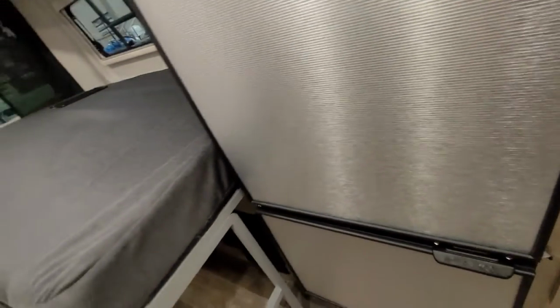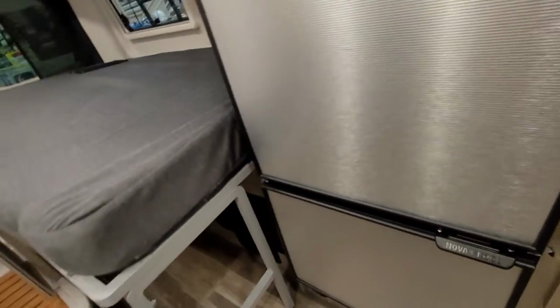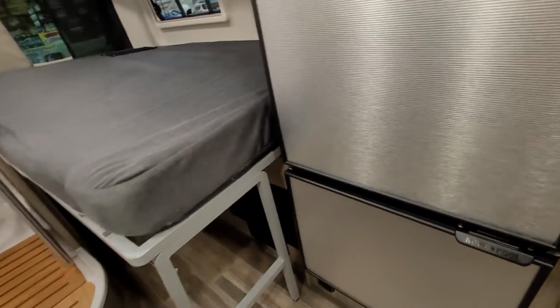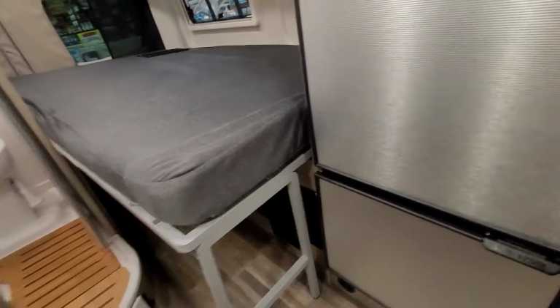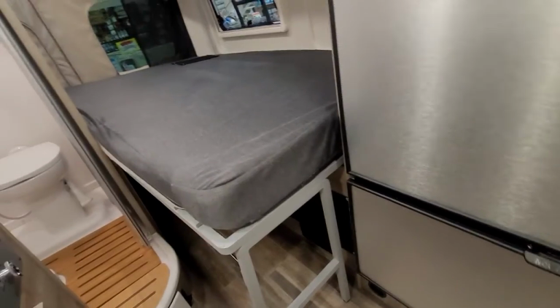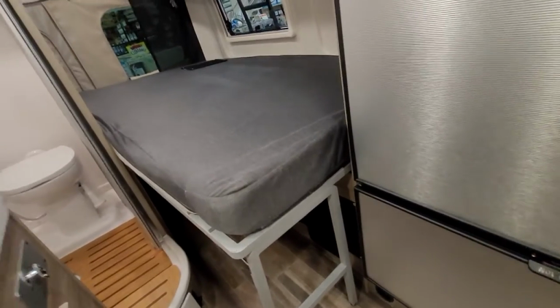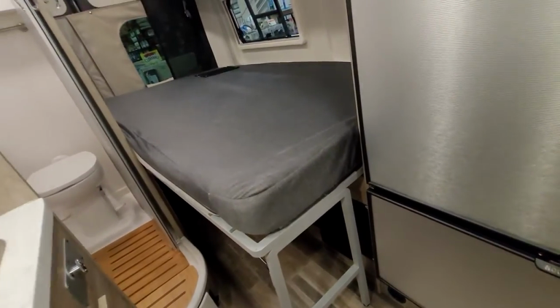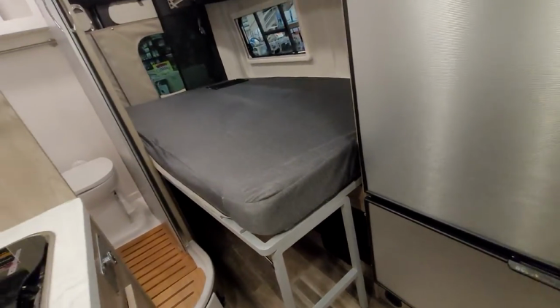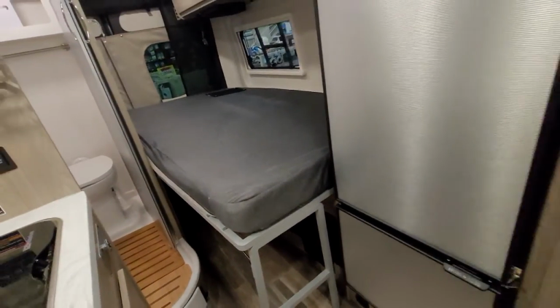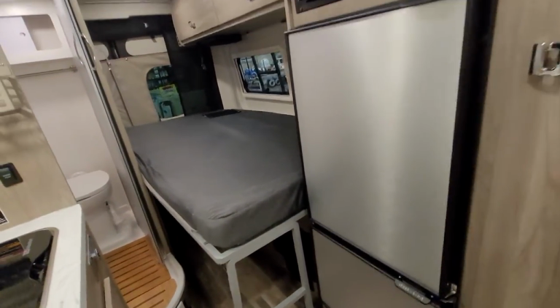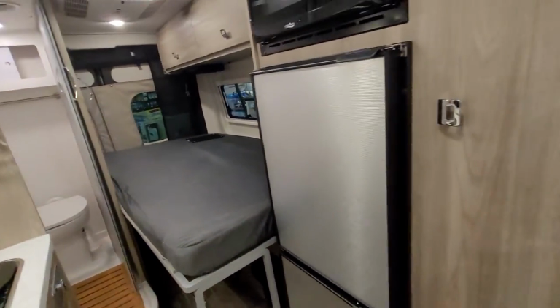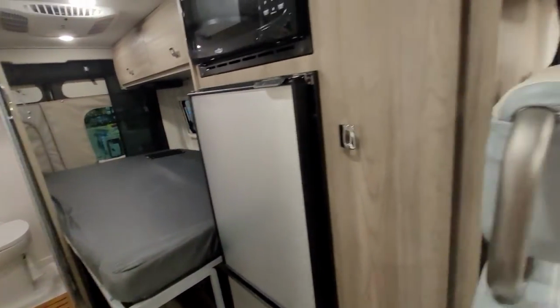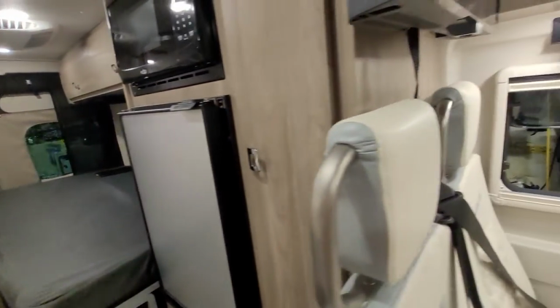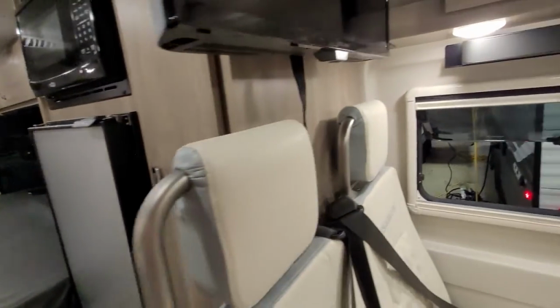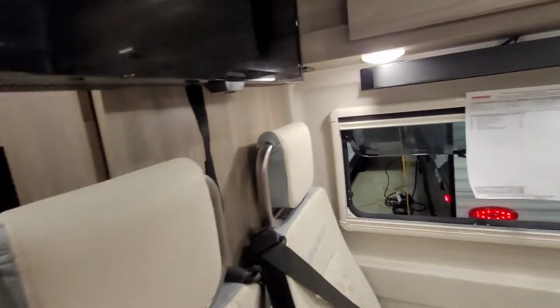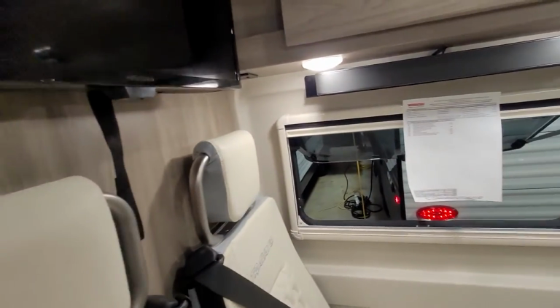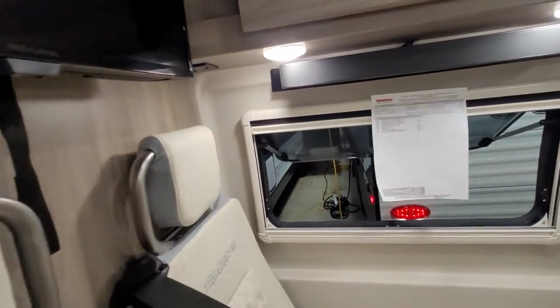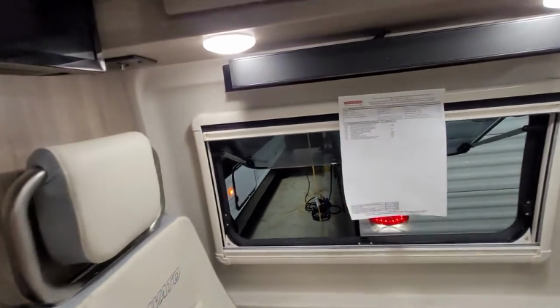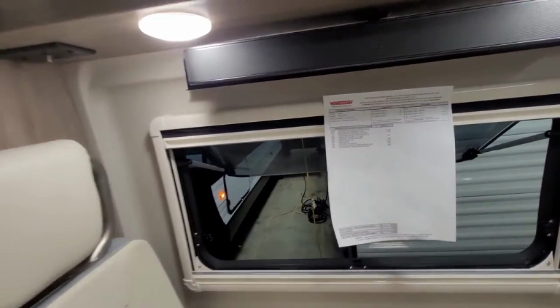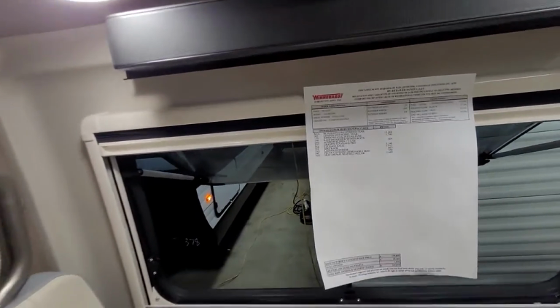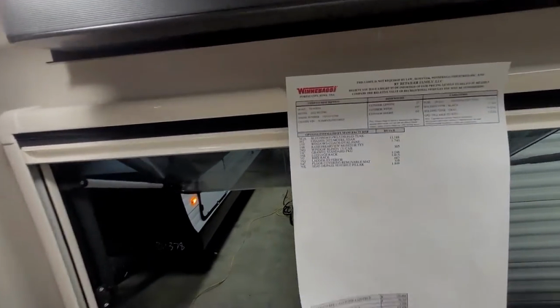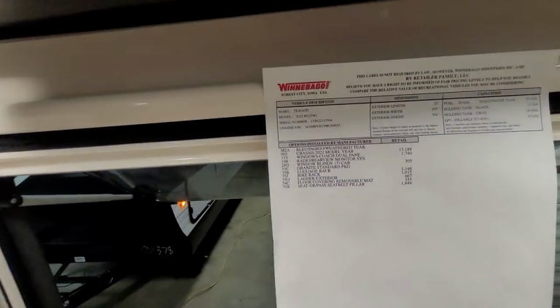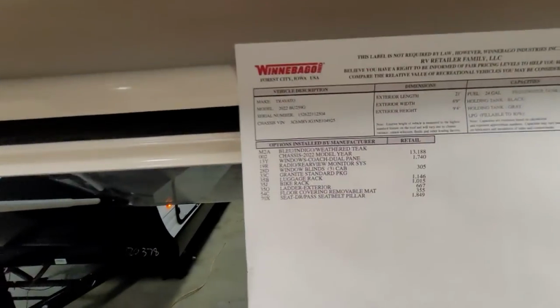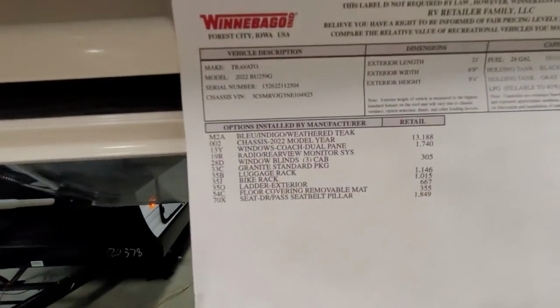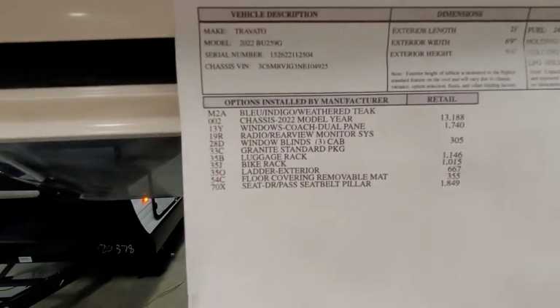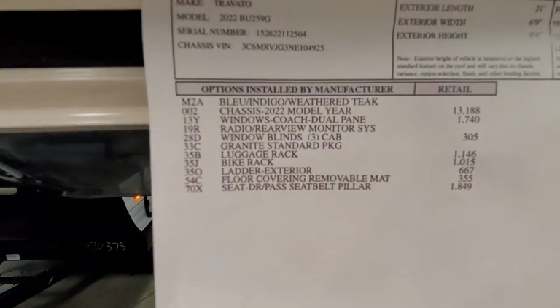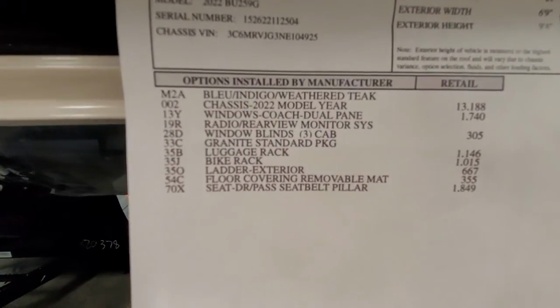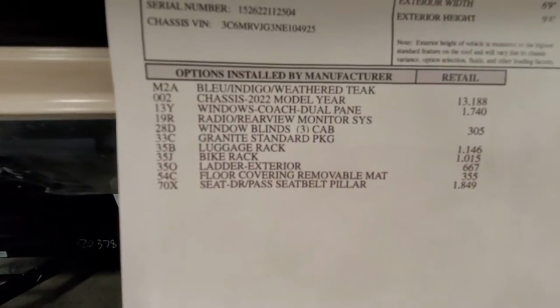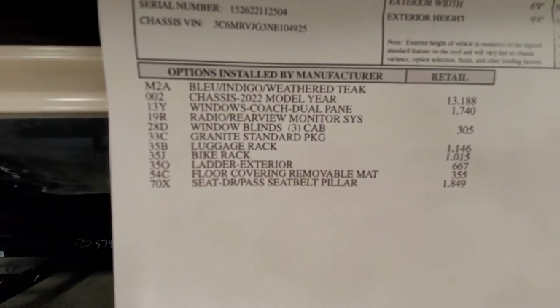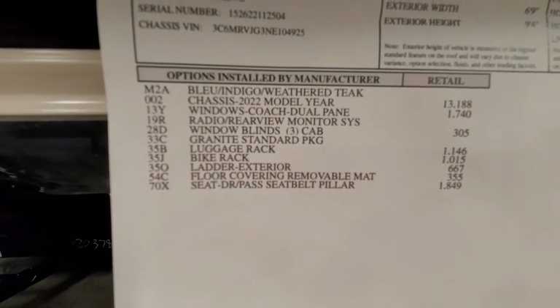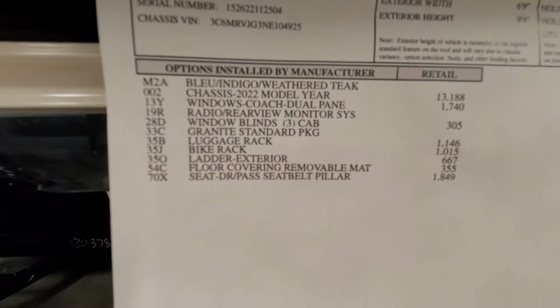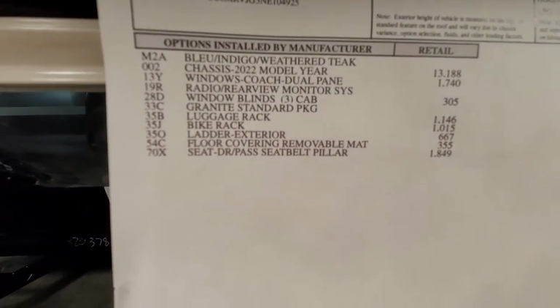All right, so that's it for this little Winnebago, and here are all the options that are listed.